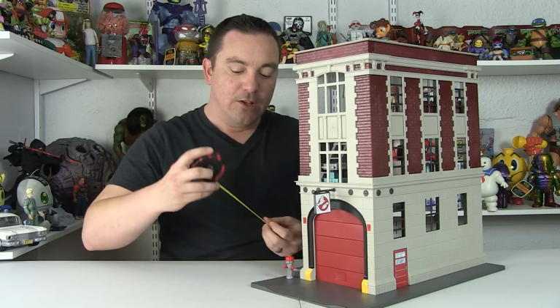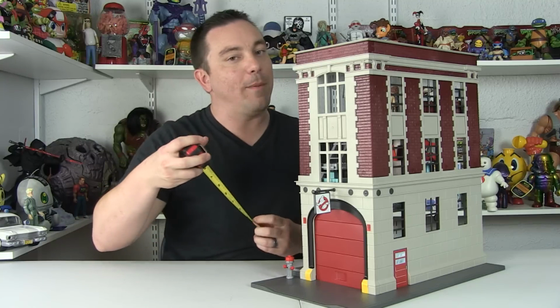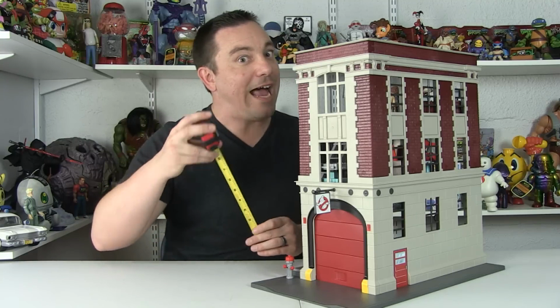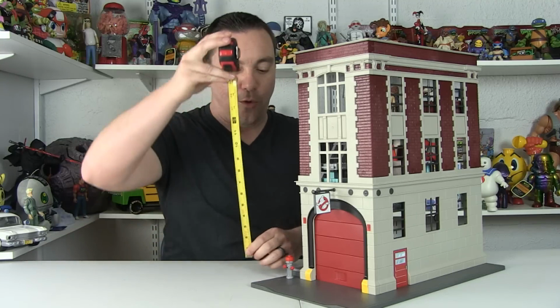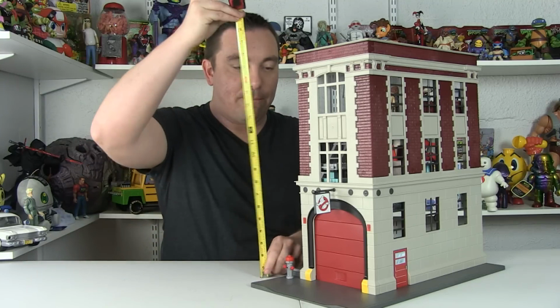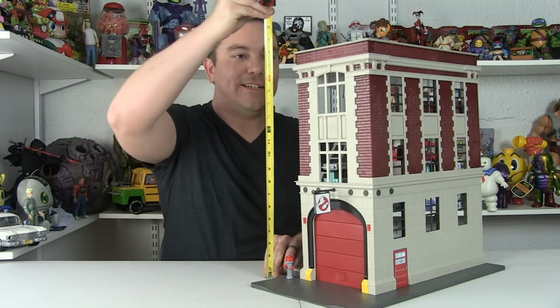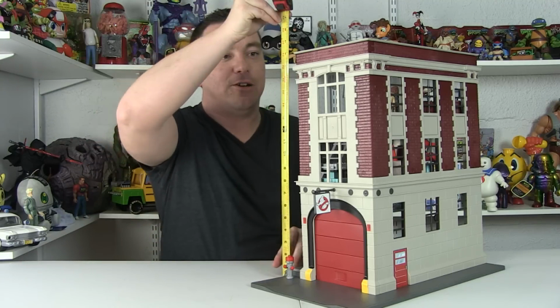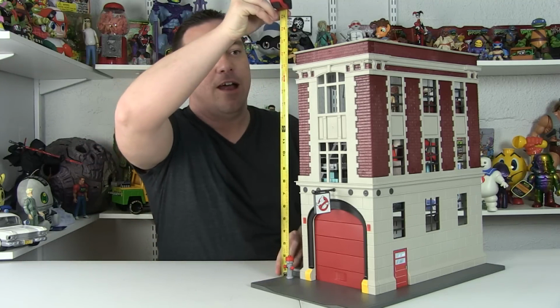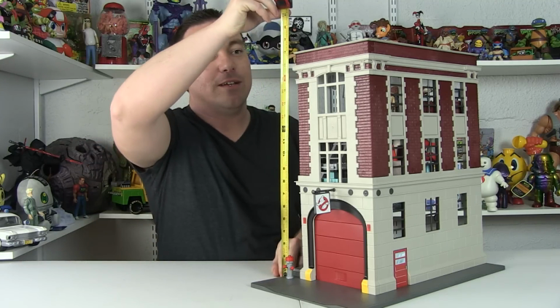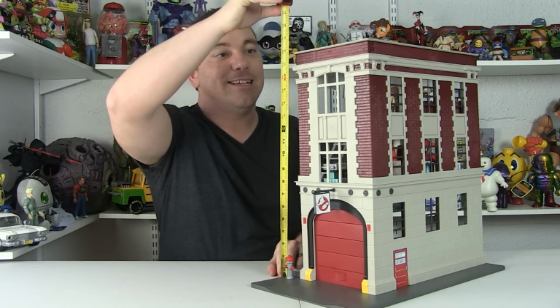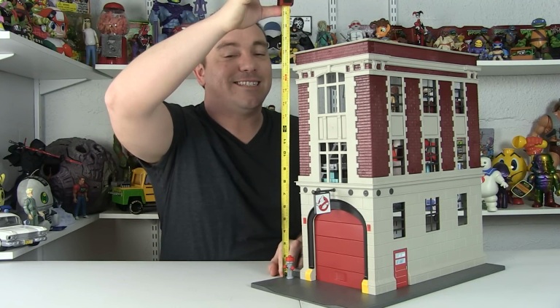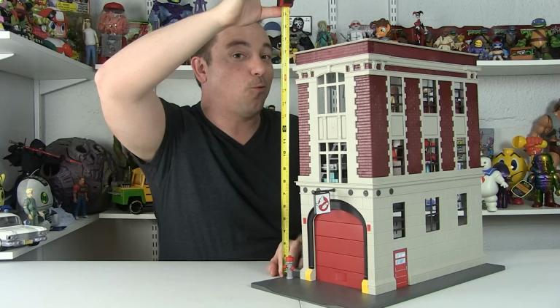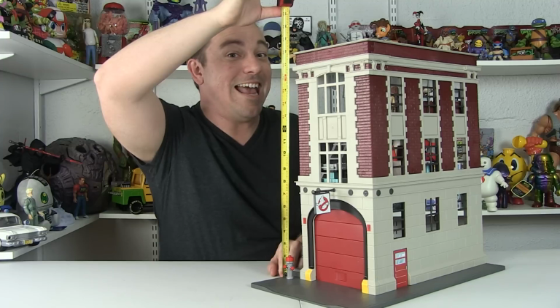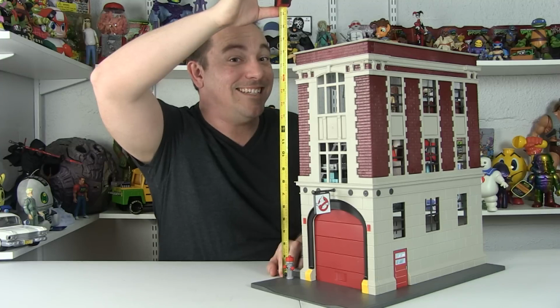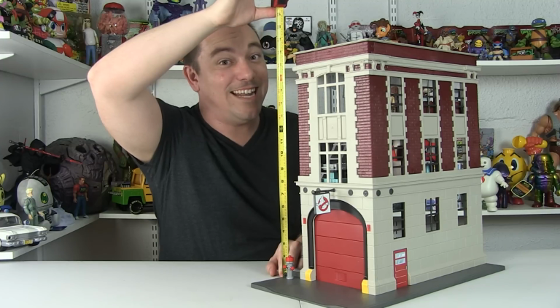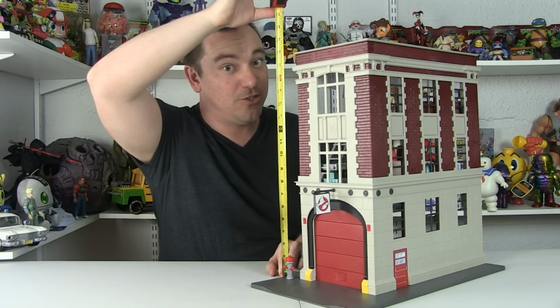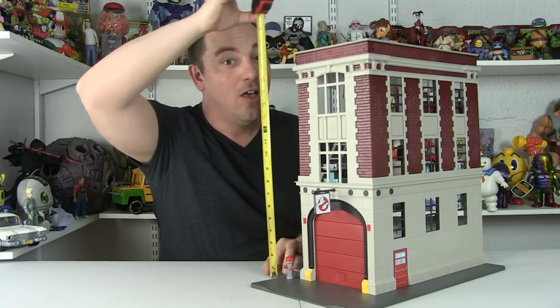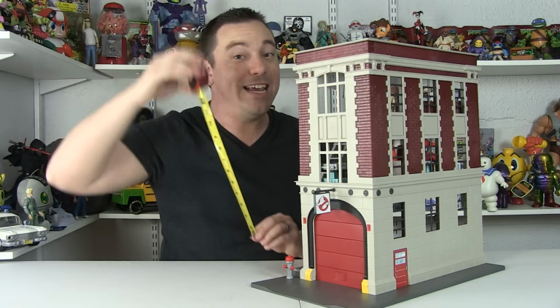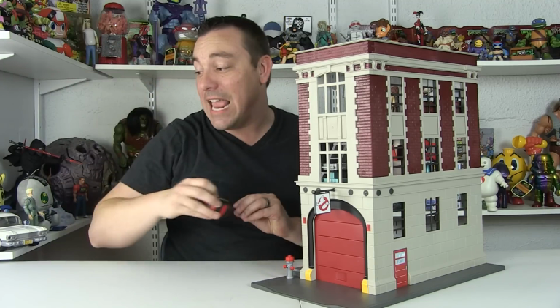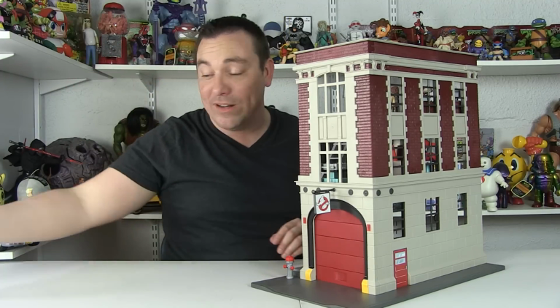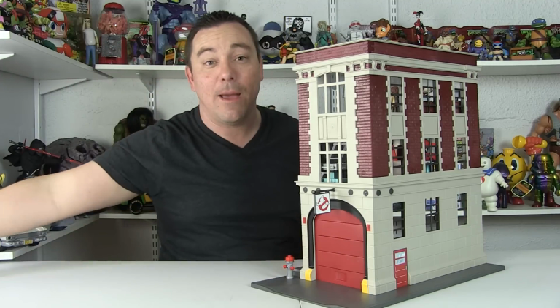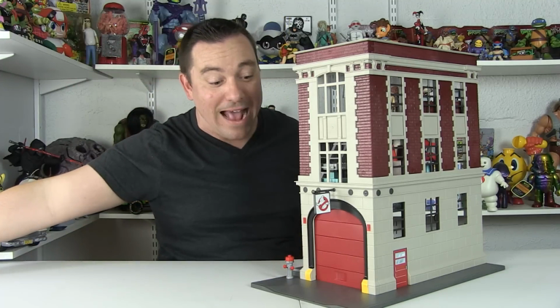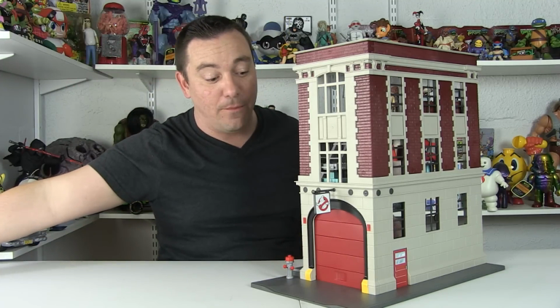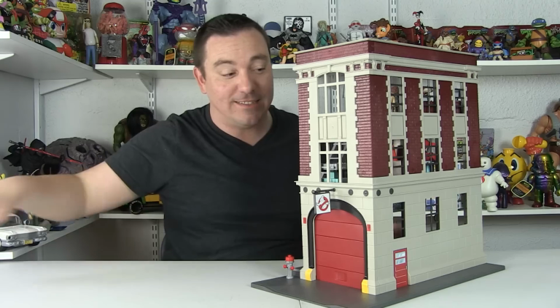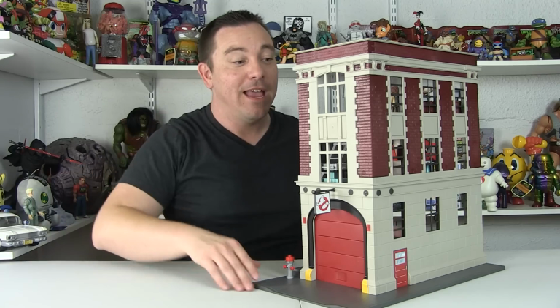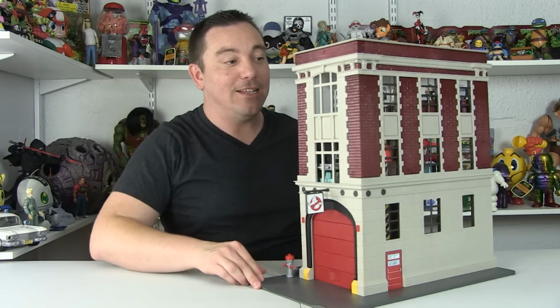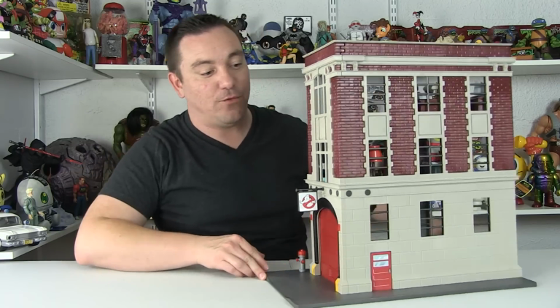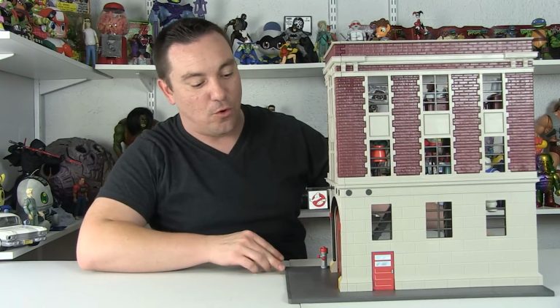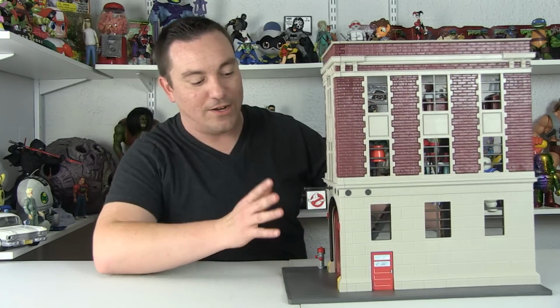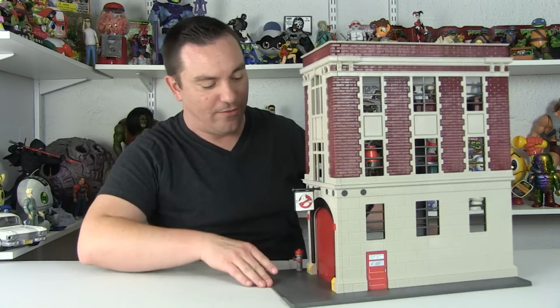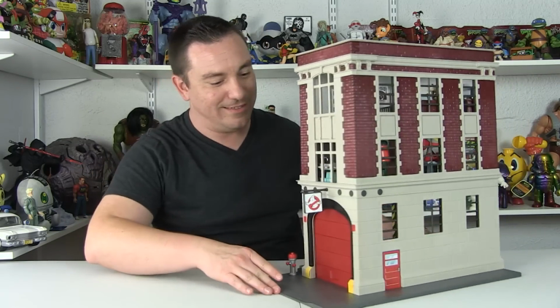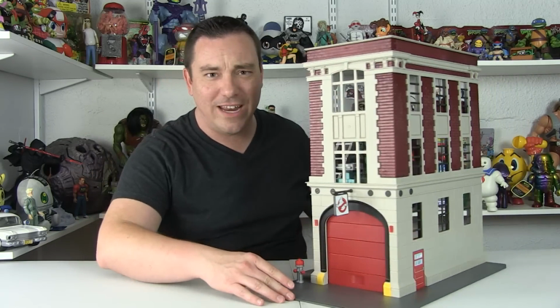So let's talk about the size real quick. If I bring in the tape measure here, you can see that this thing stands right at 18 inches tall. So it is a pretty massive playset, and it's just very cool.